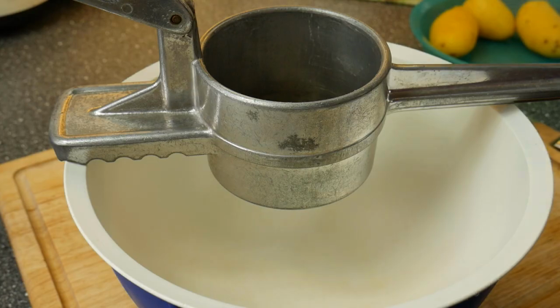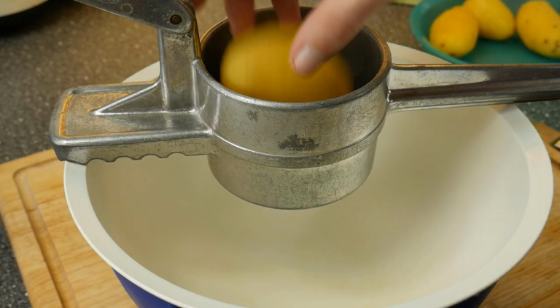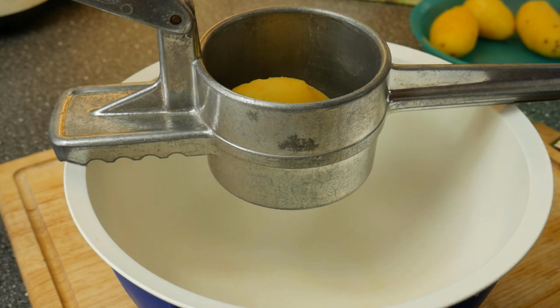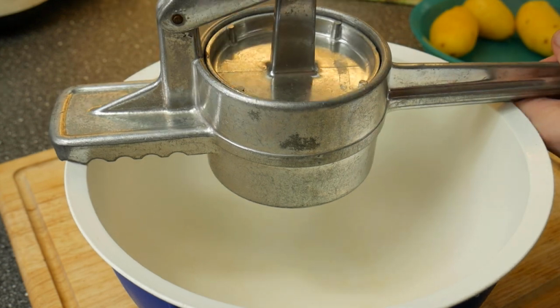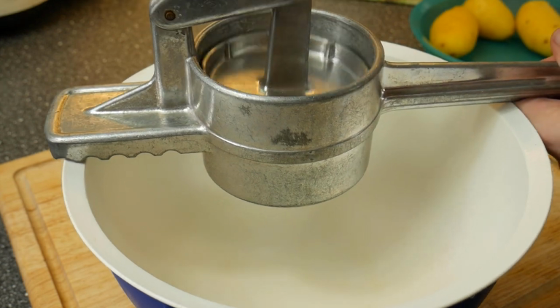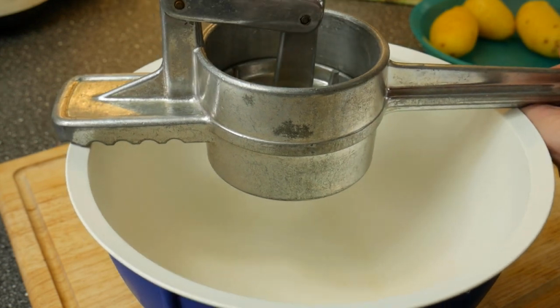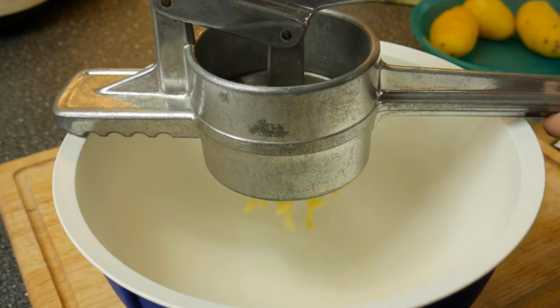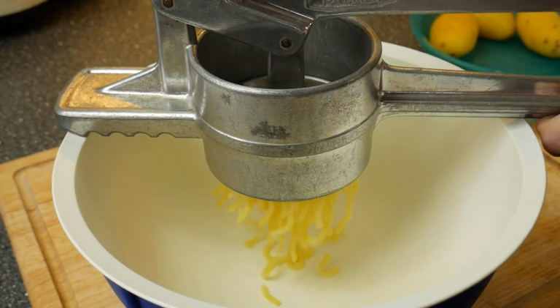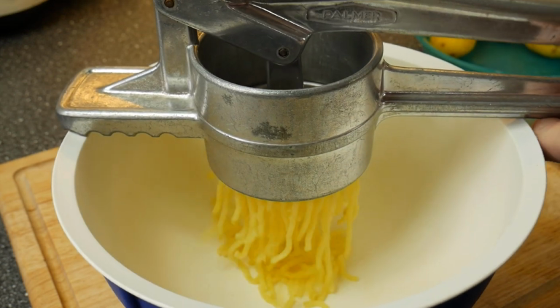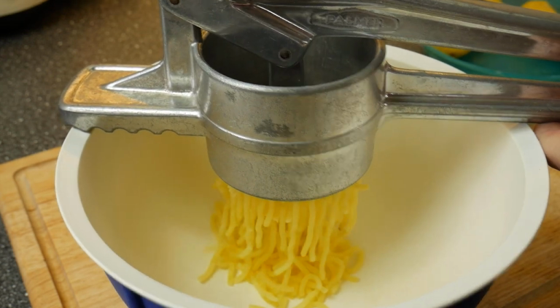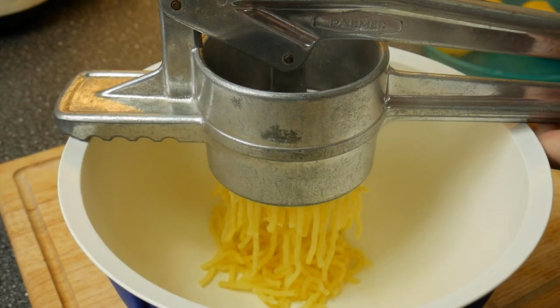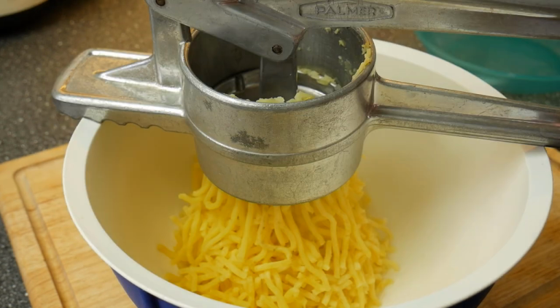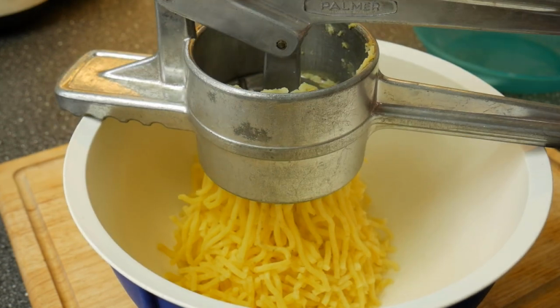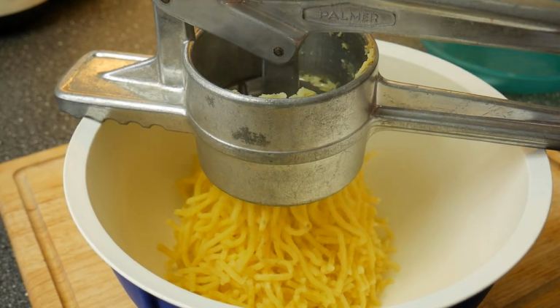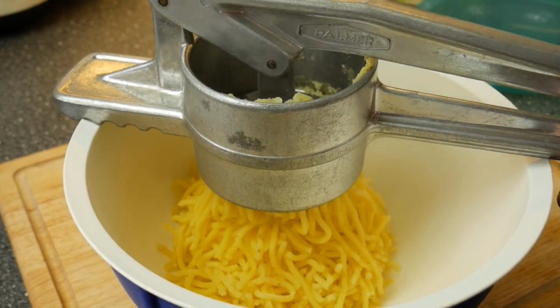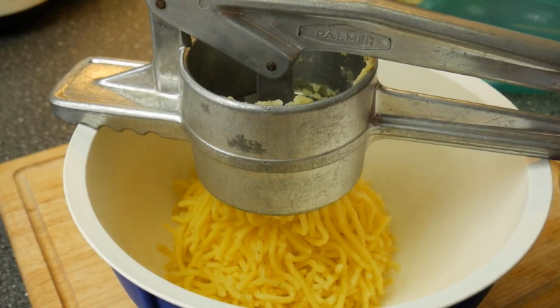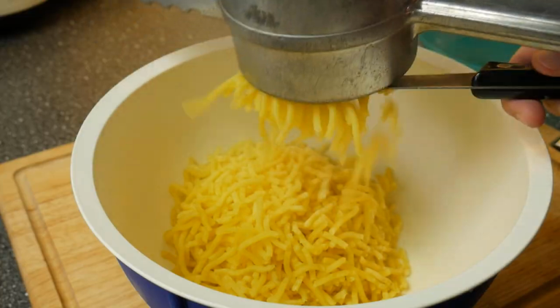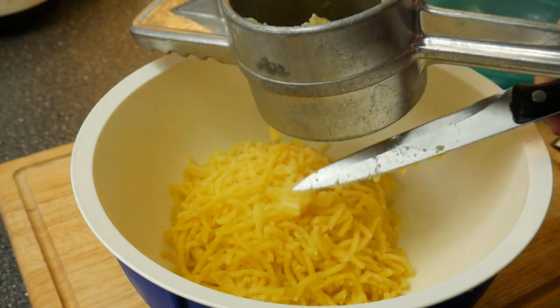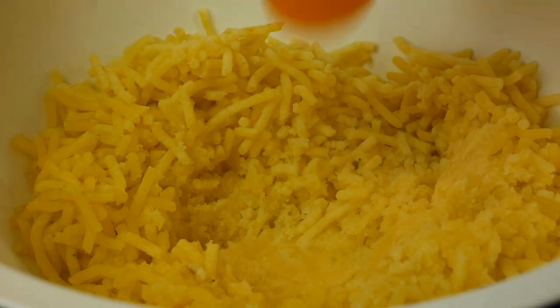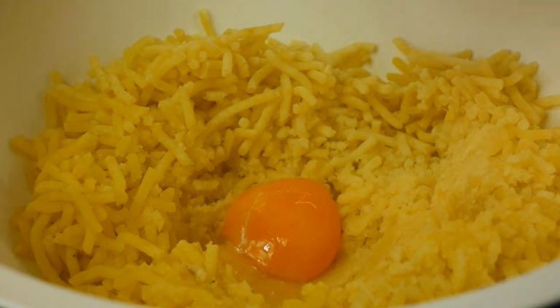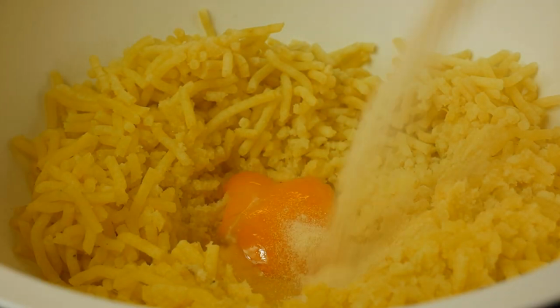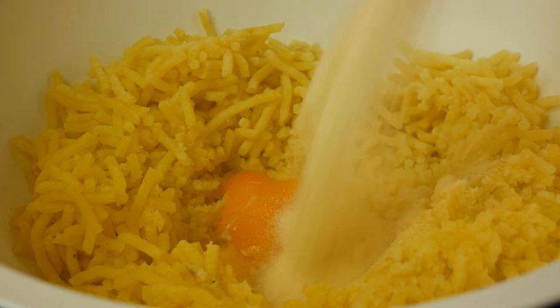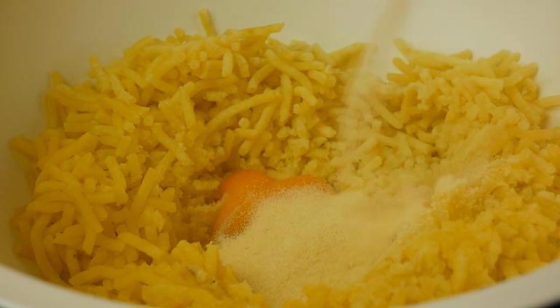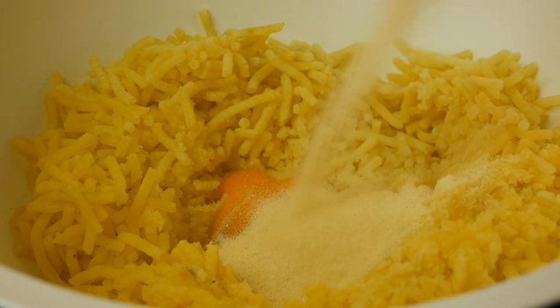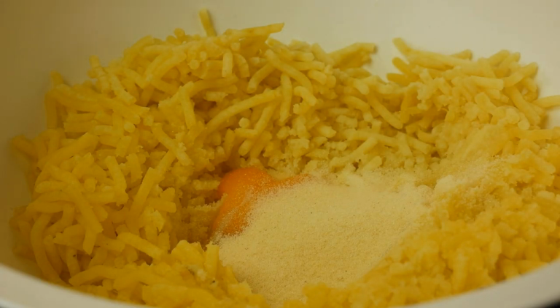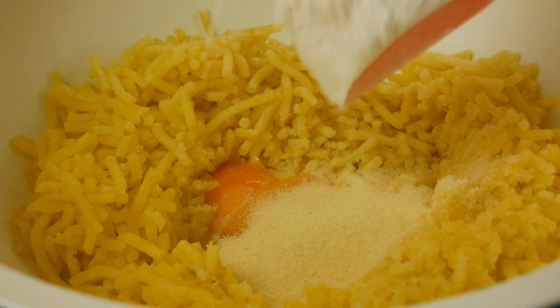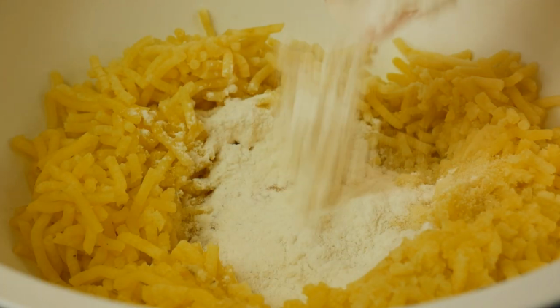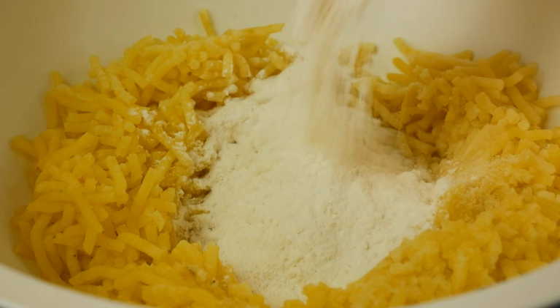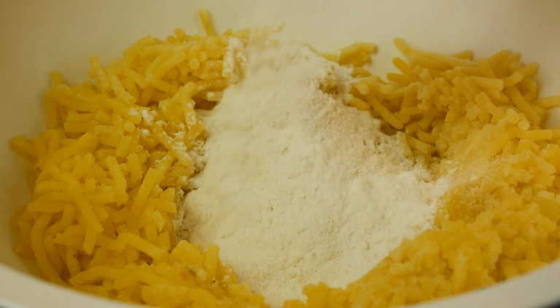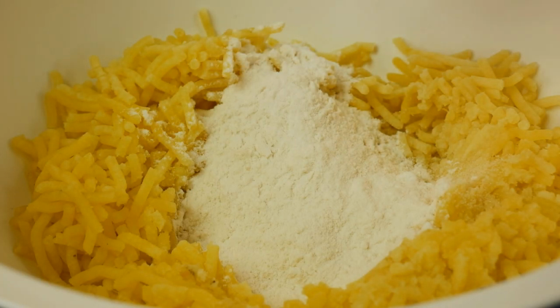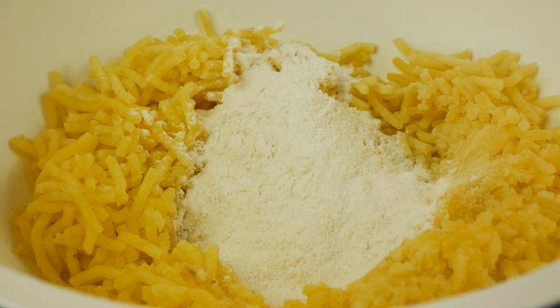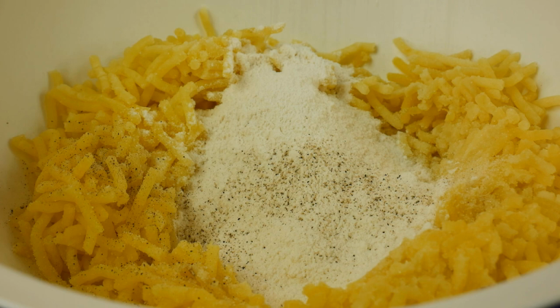Press the hot potatoes with a potato press. If you don't have a potato press, you can use a spaetzle press like me, or just mash the potatoes. Add egg yolk, semolina and flour to the mashed potatoes.